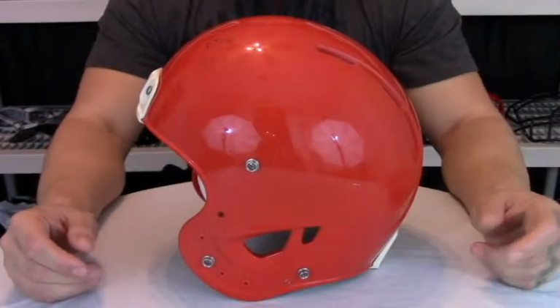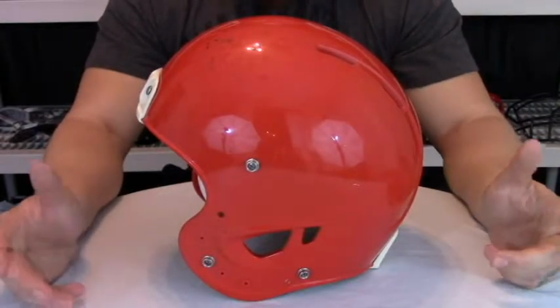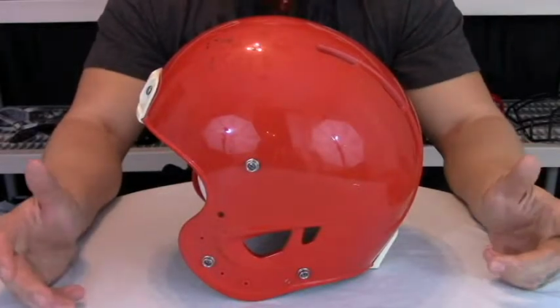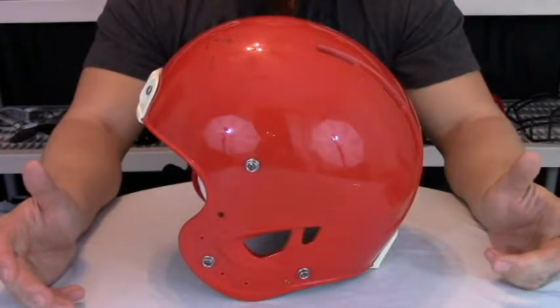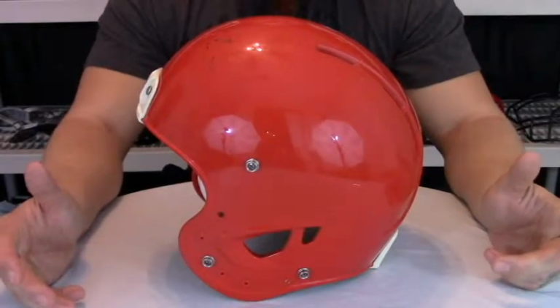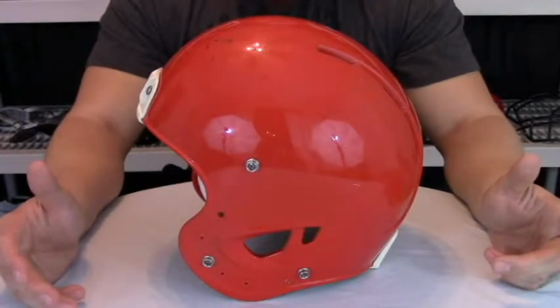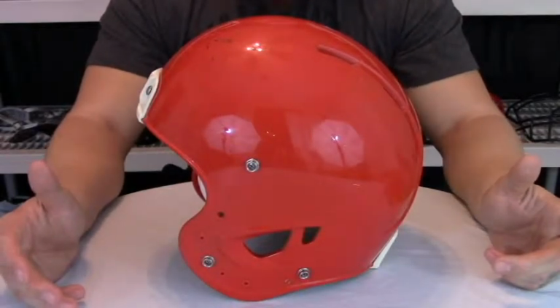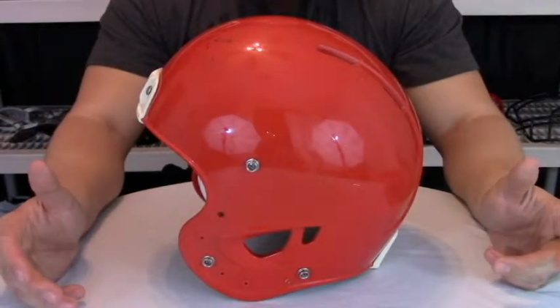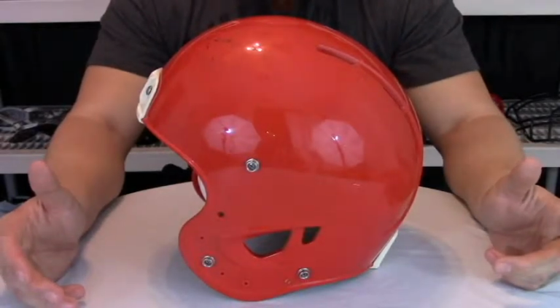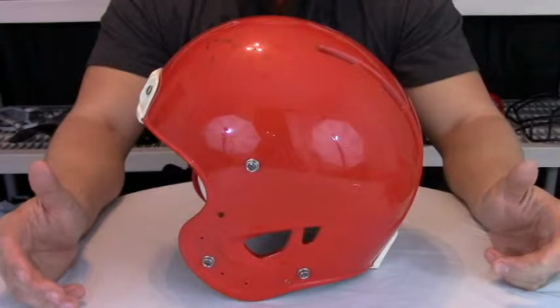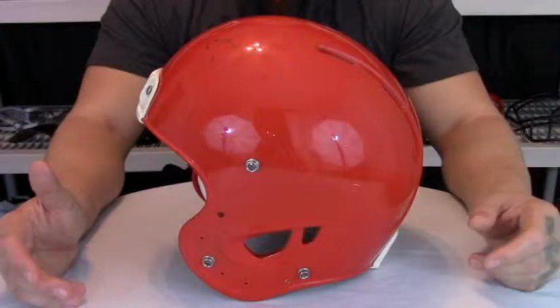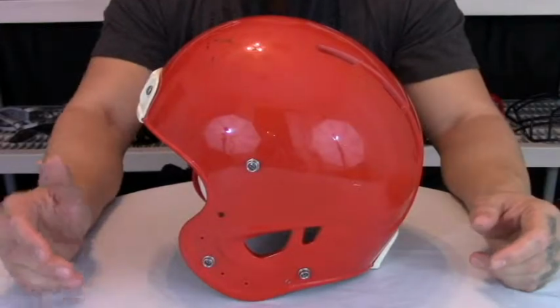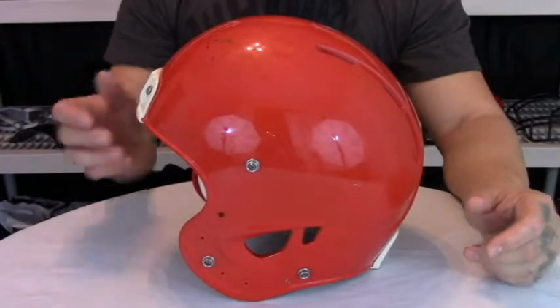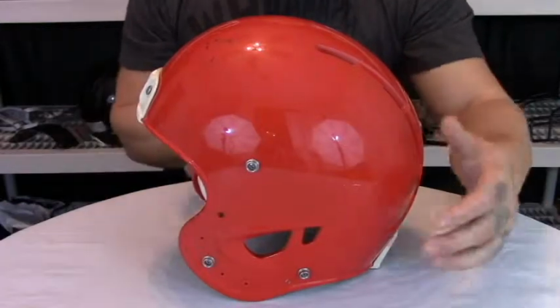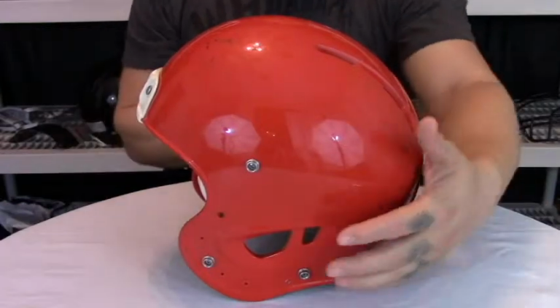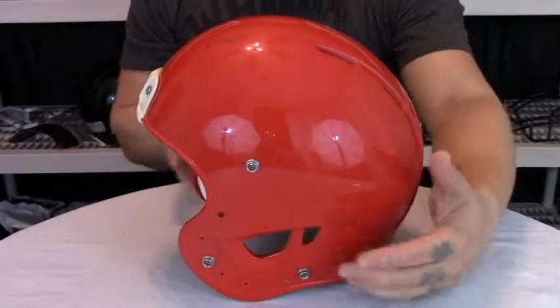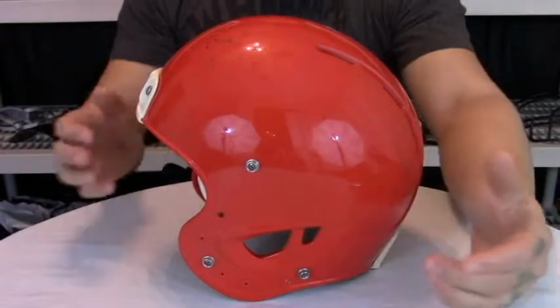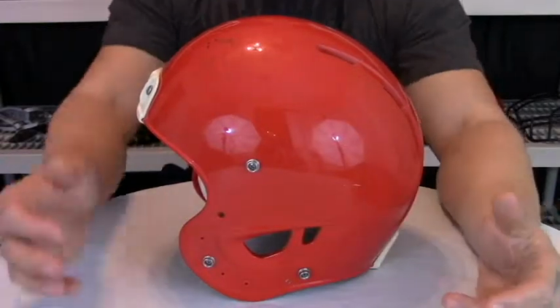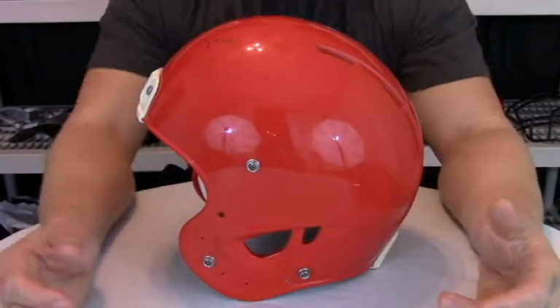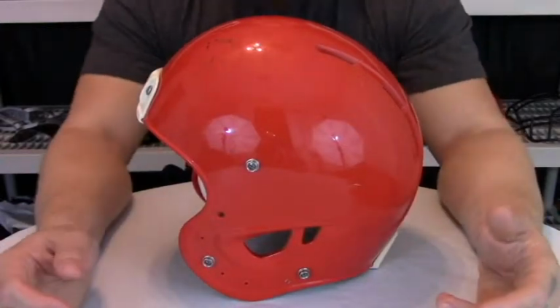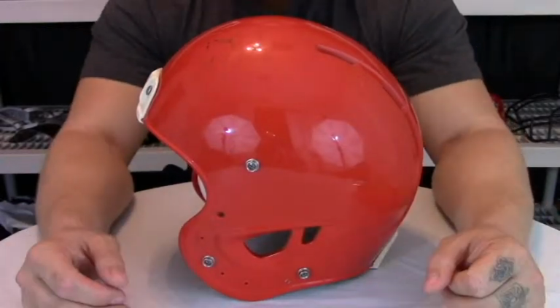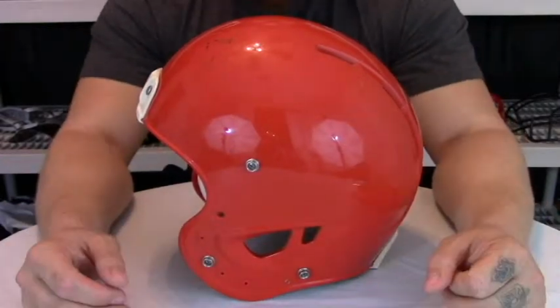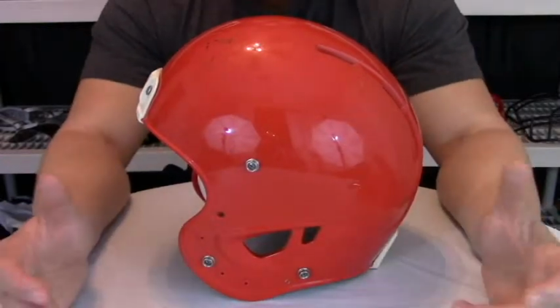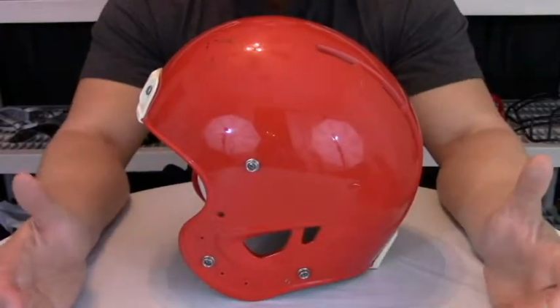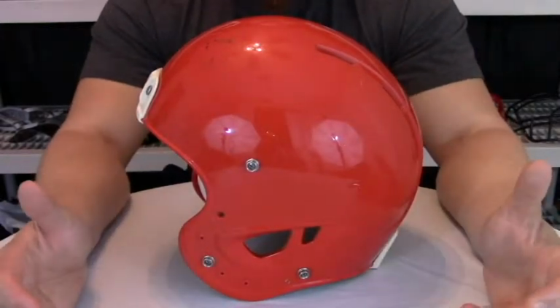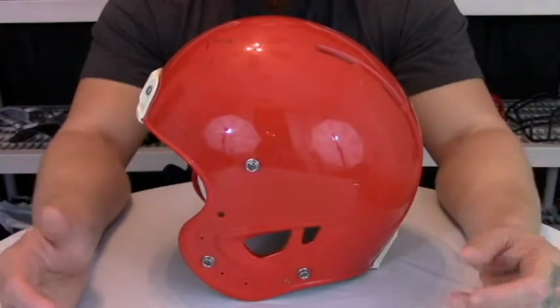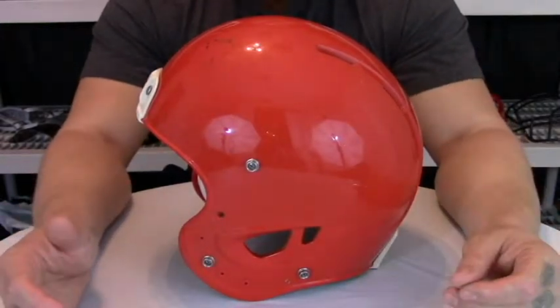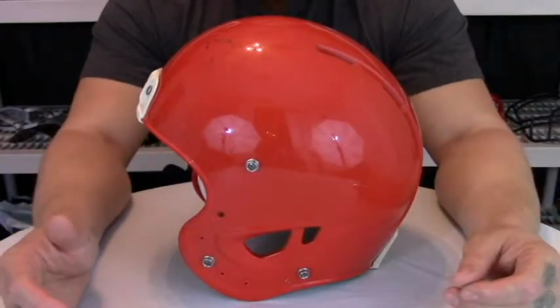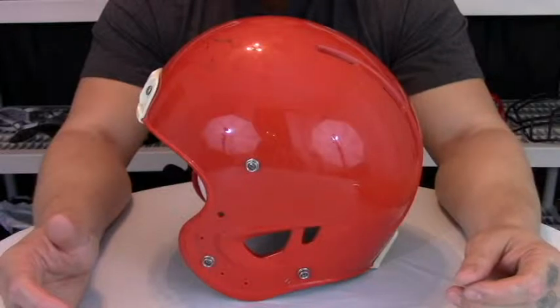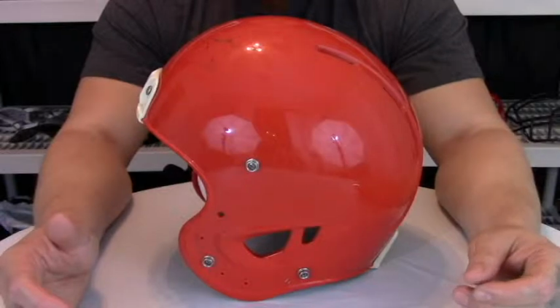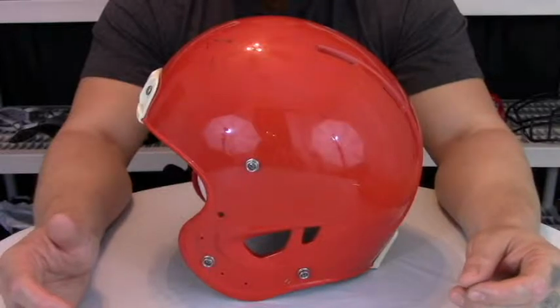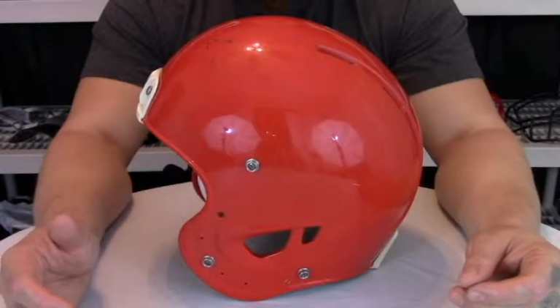Much like some of Rawlings' other NRG helmets, the Quantum Plus has three different technologies. The first of these technologies is the Rawlings C3 technology.